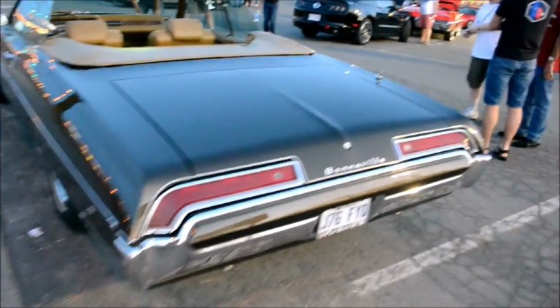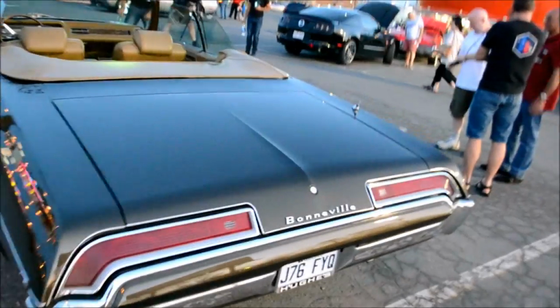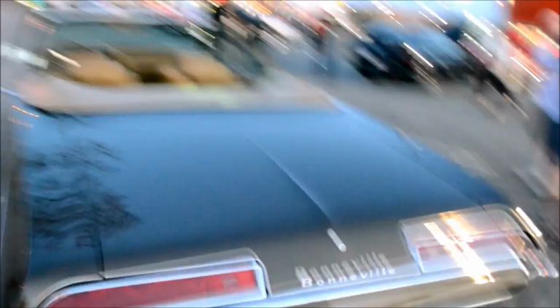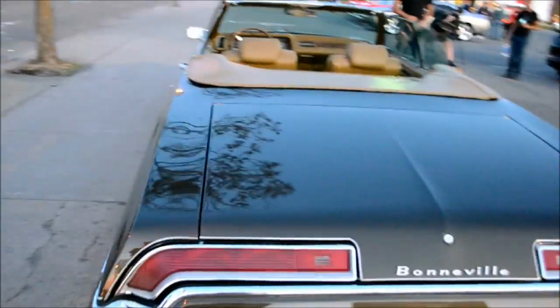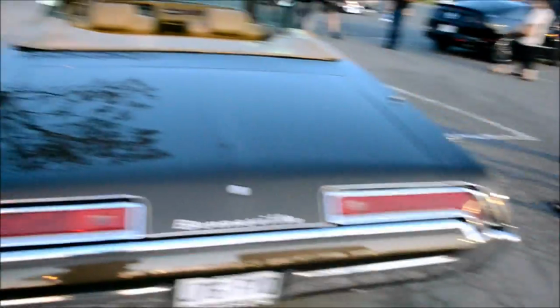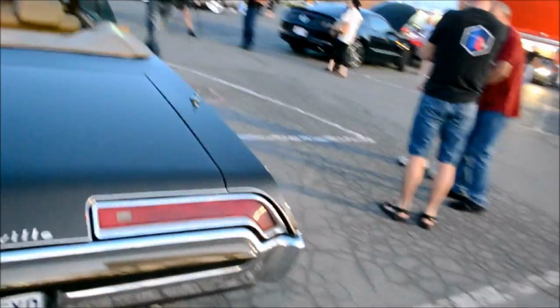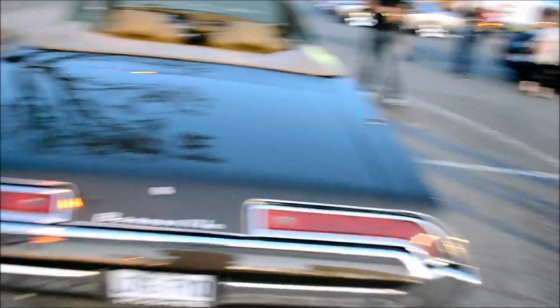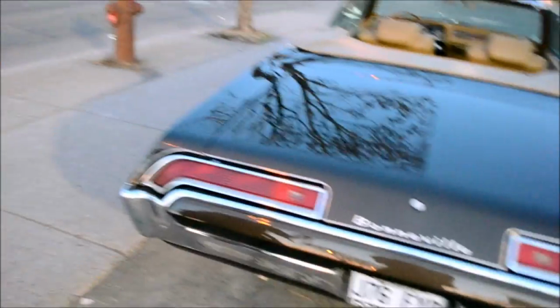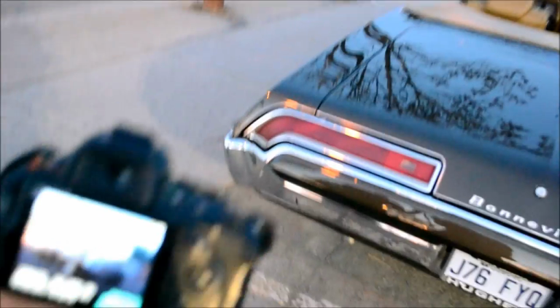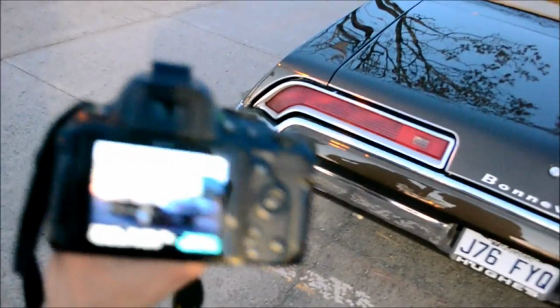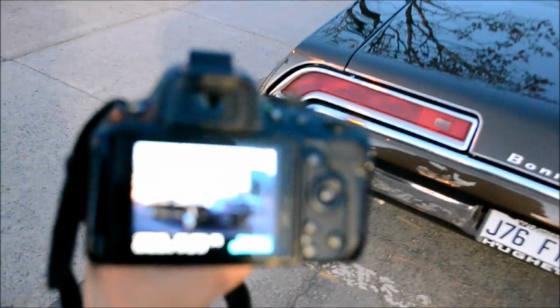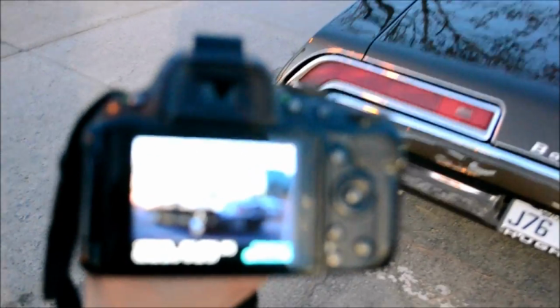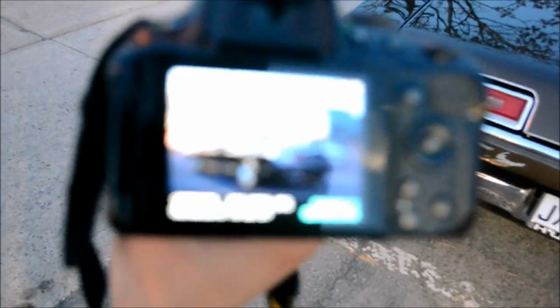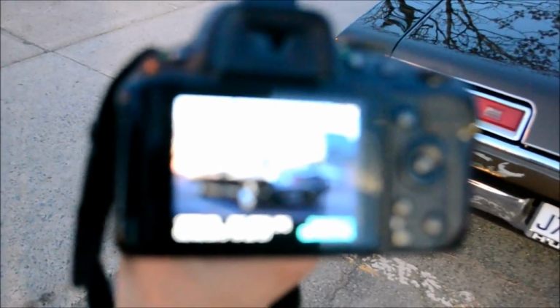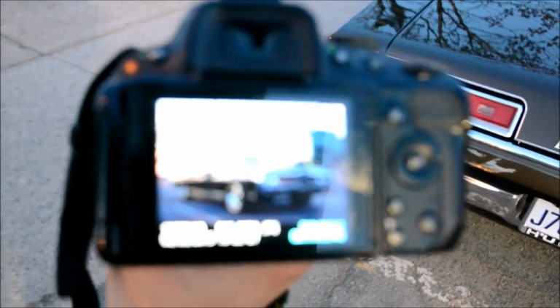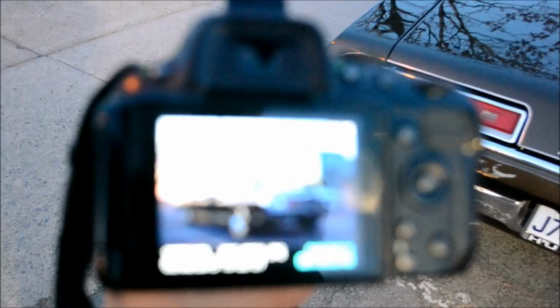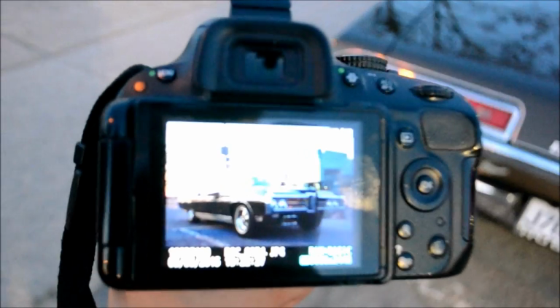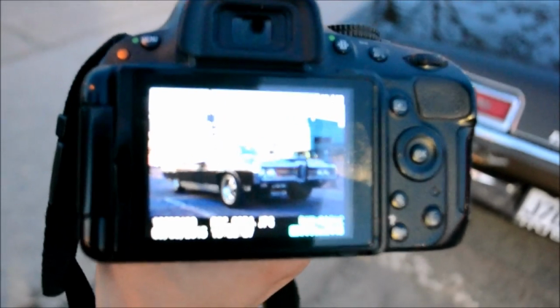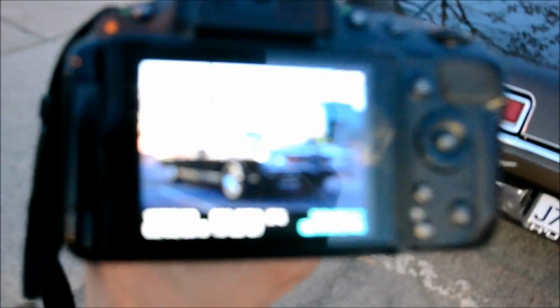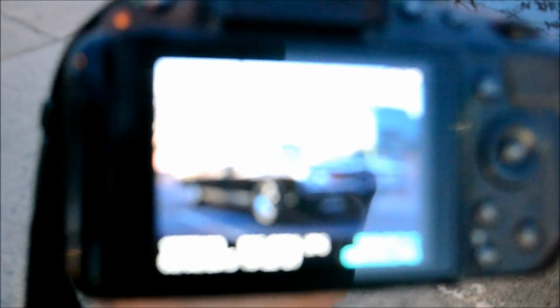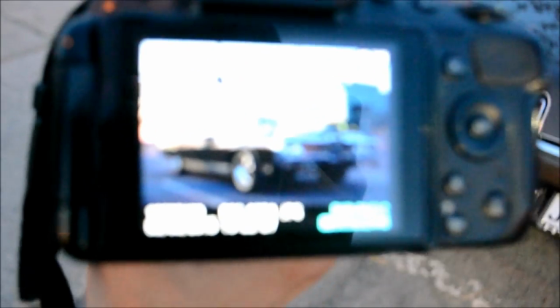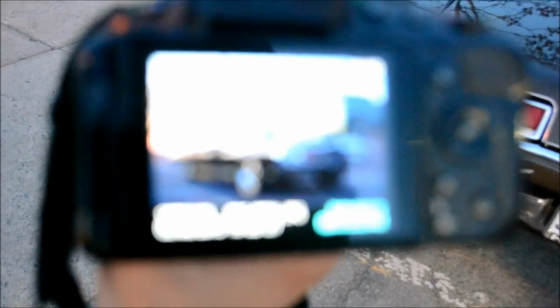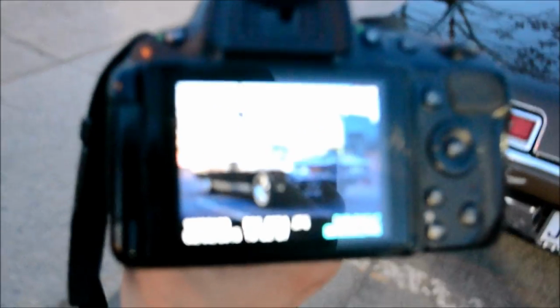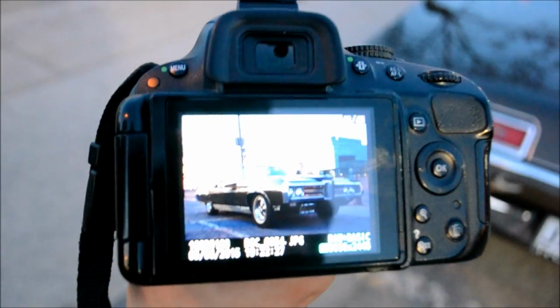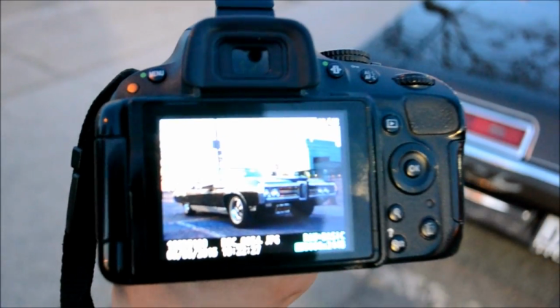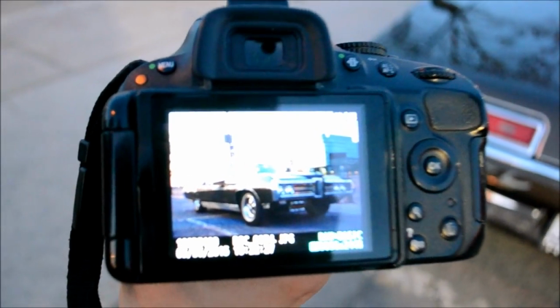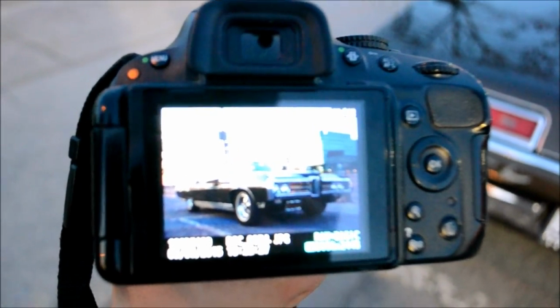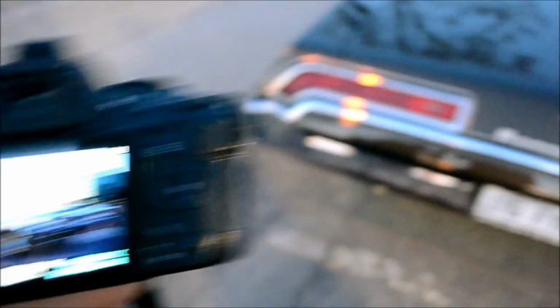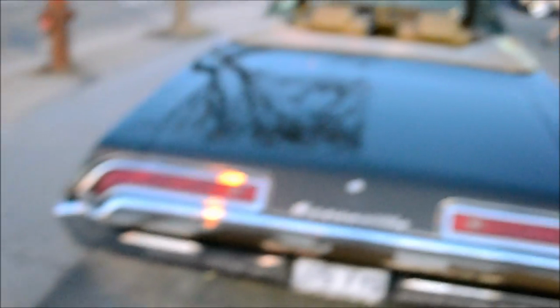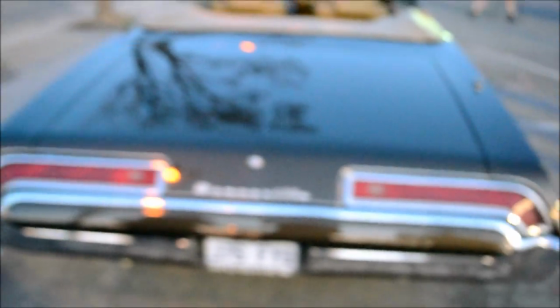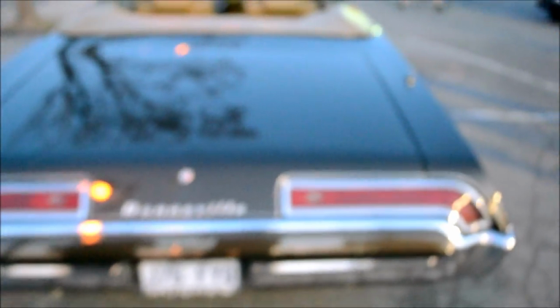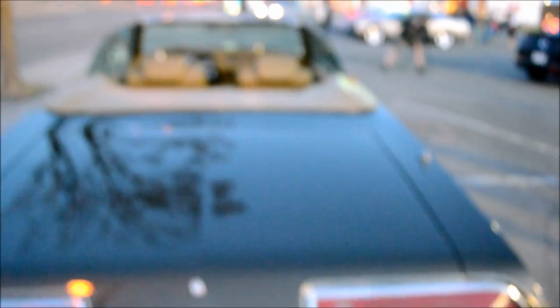How about you show your viewers the picture I just took? Better focus before the camera goes off. You can't see it too well though because of the contrast.